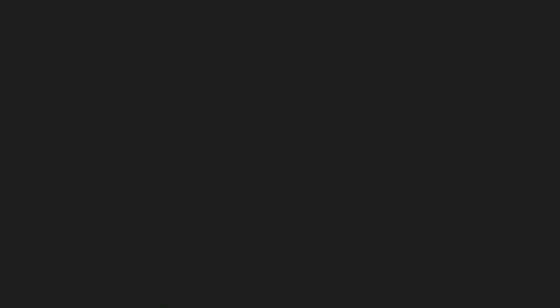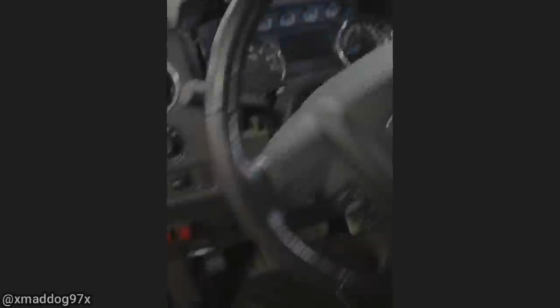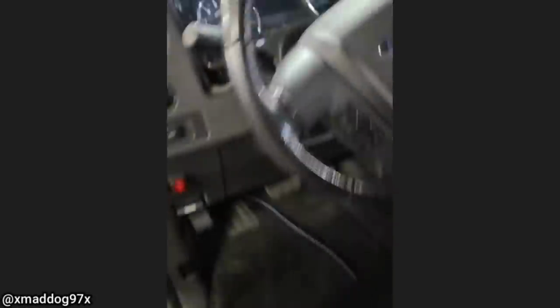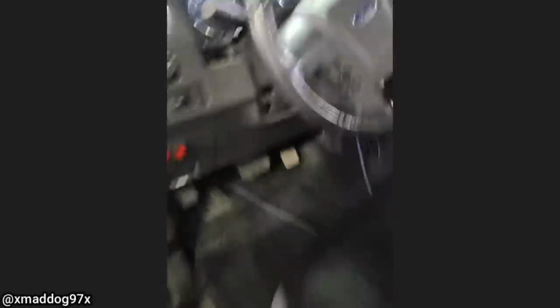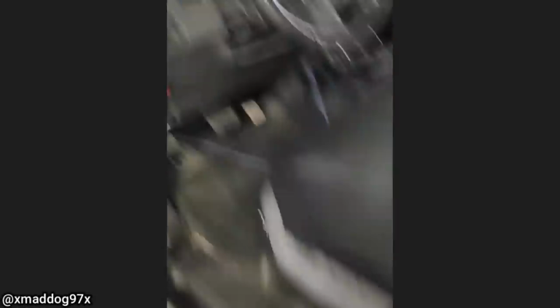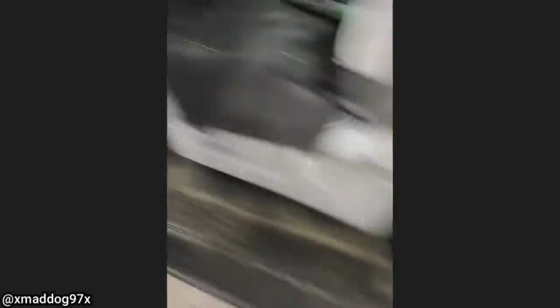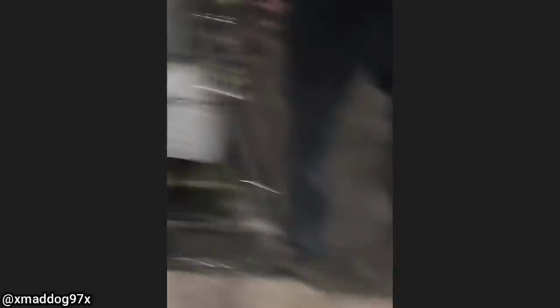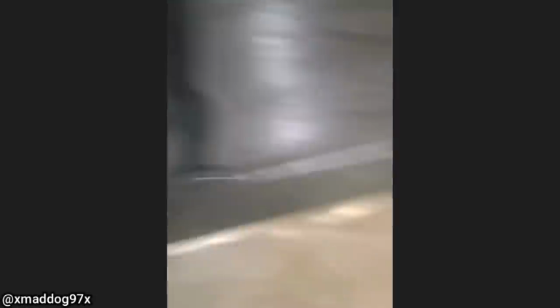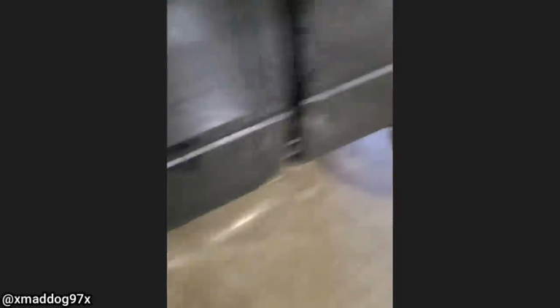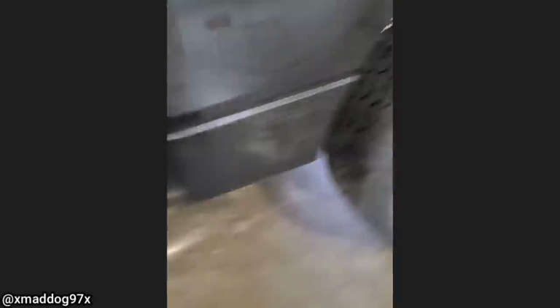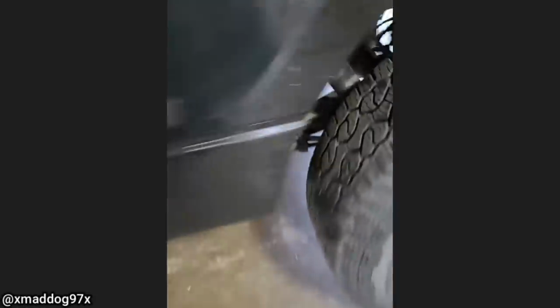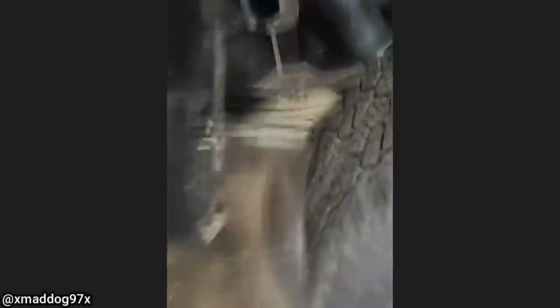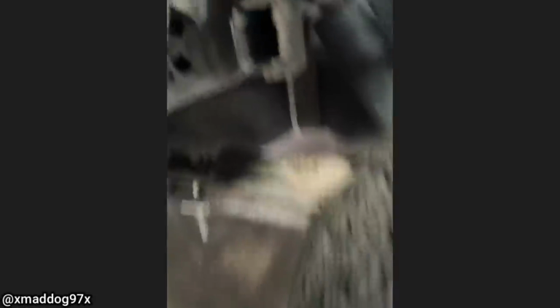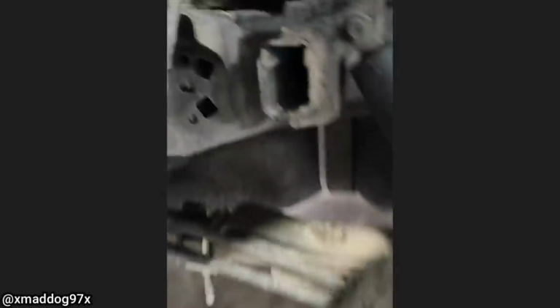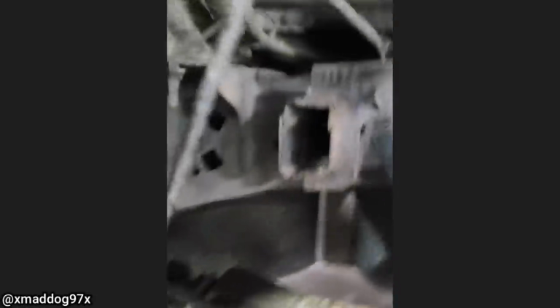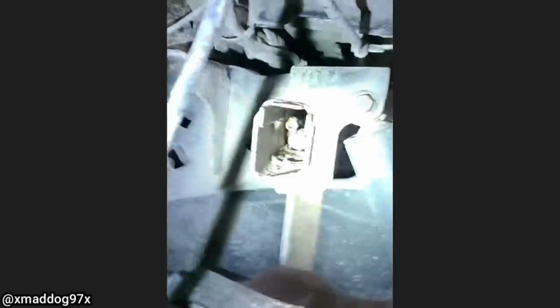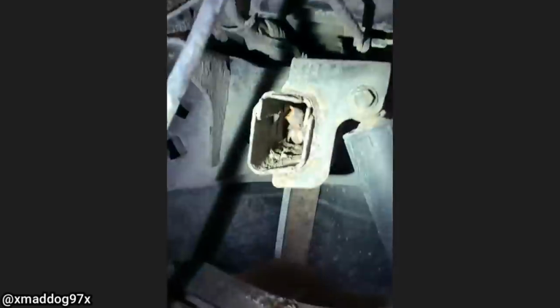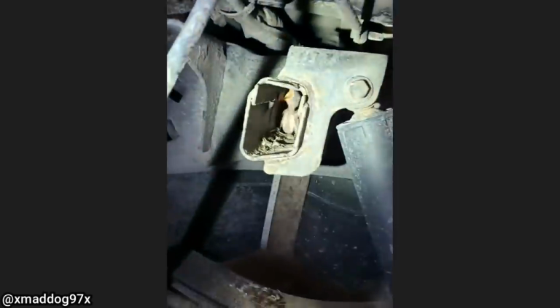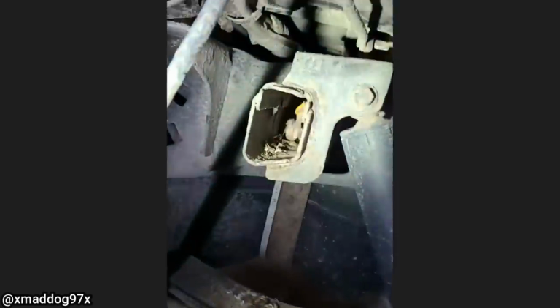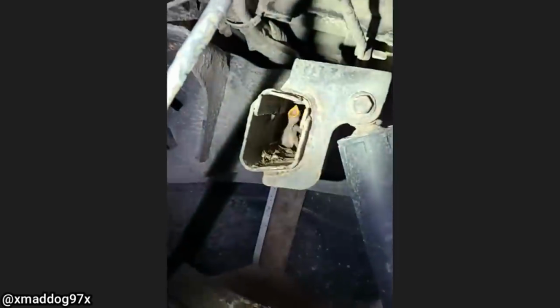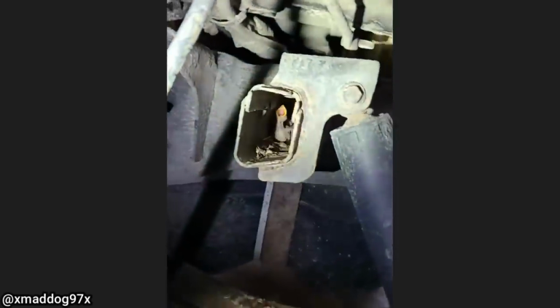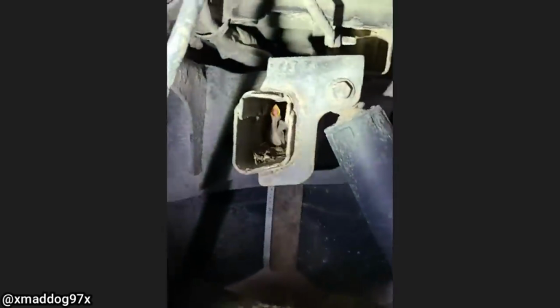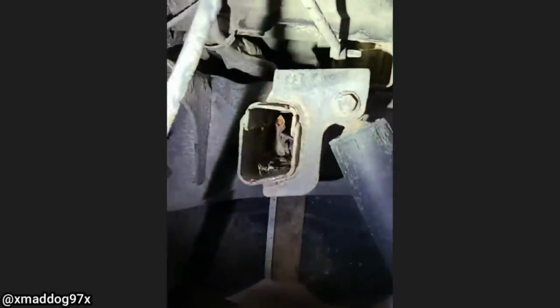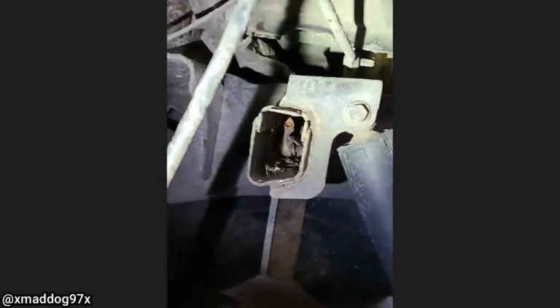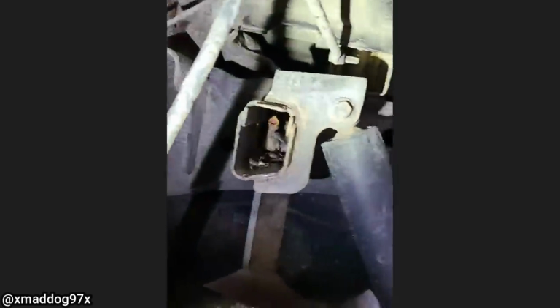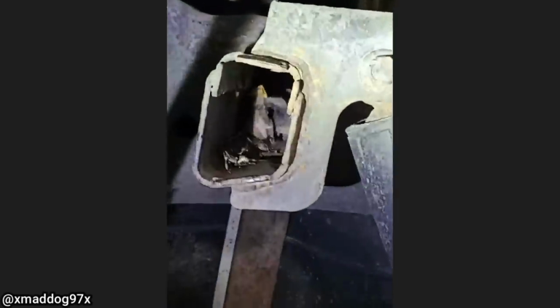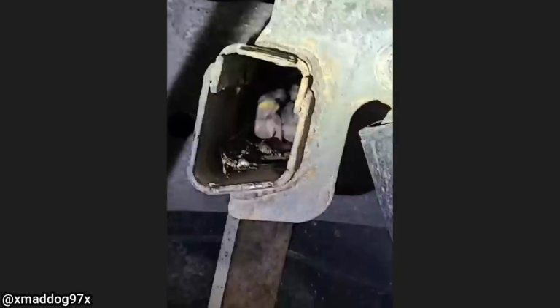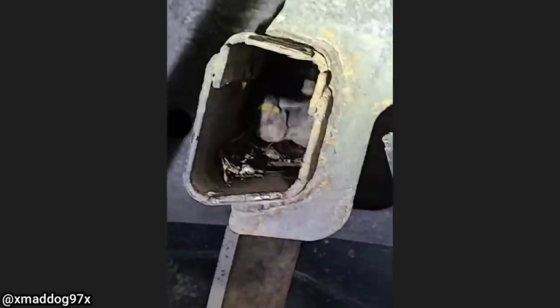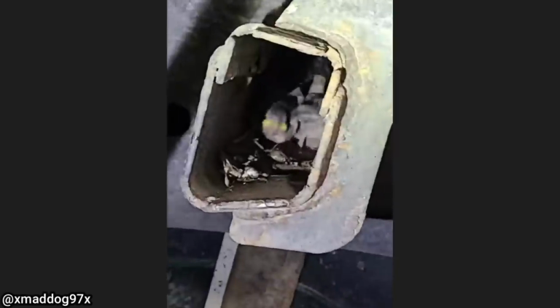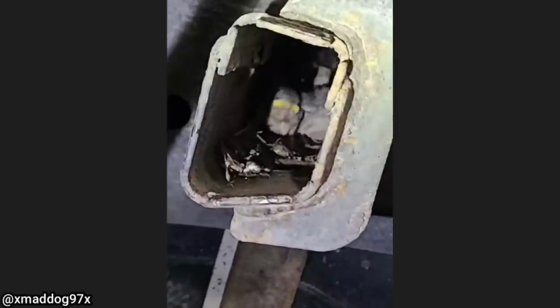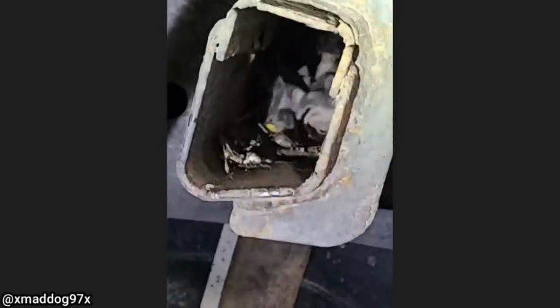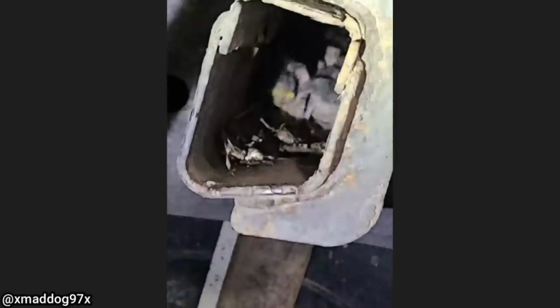This F-150 came in because the customer said his brakes were noisy. Well, the brakes were good but the technician found baby birds in the frame of this truck.